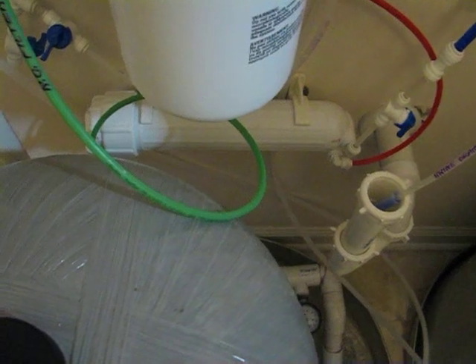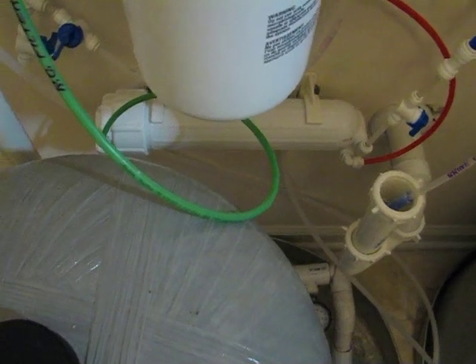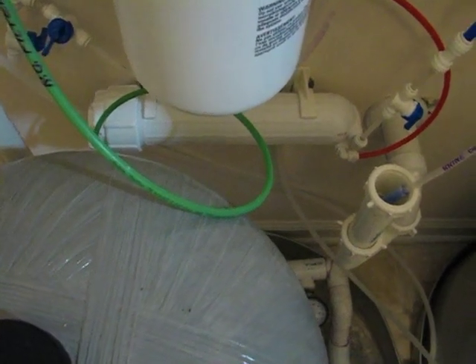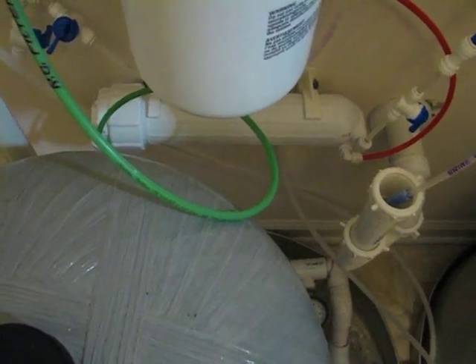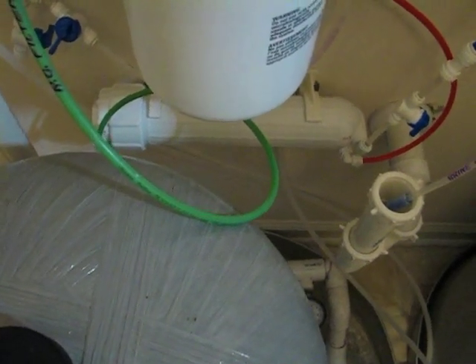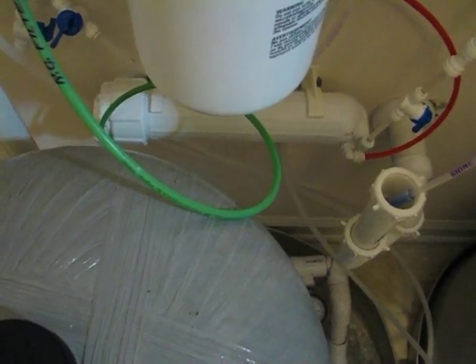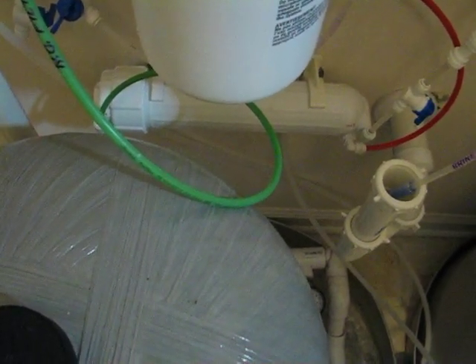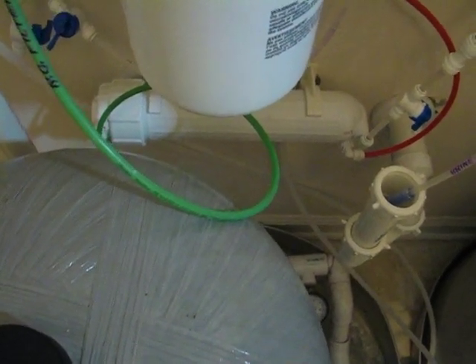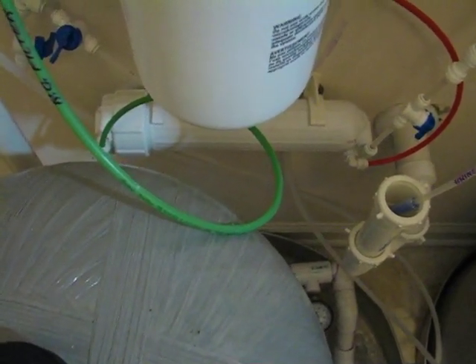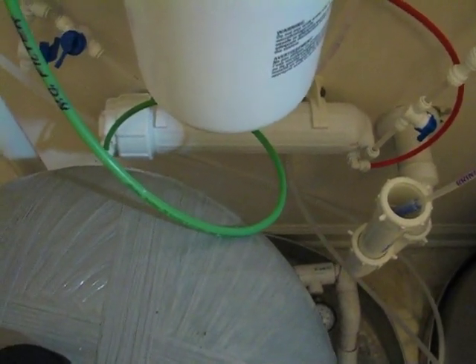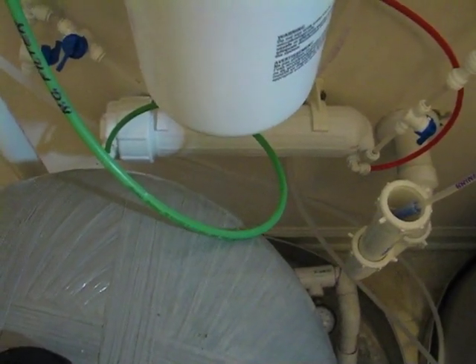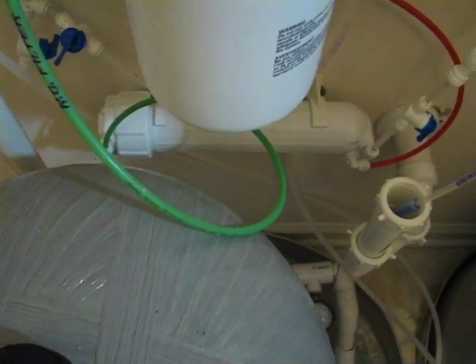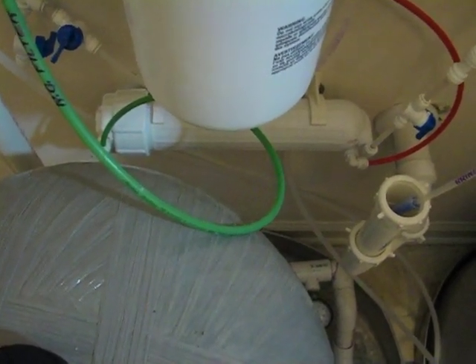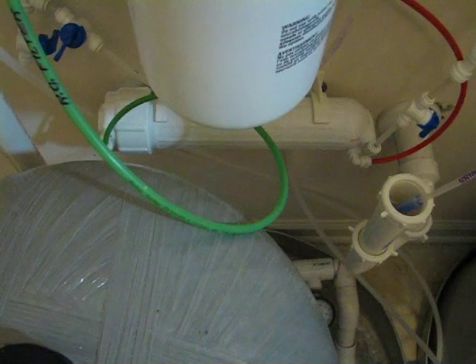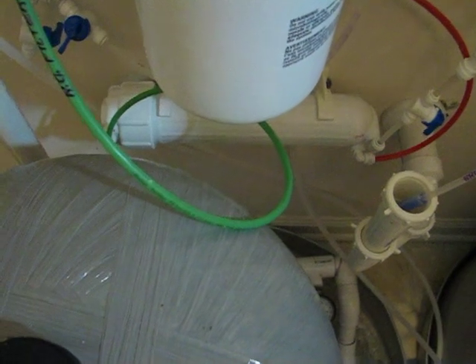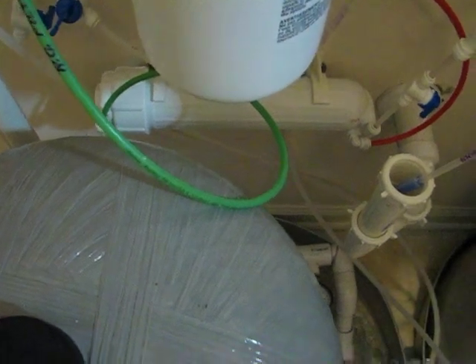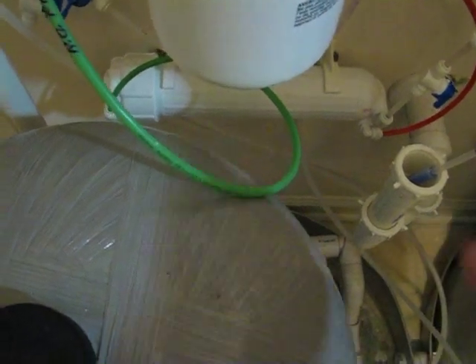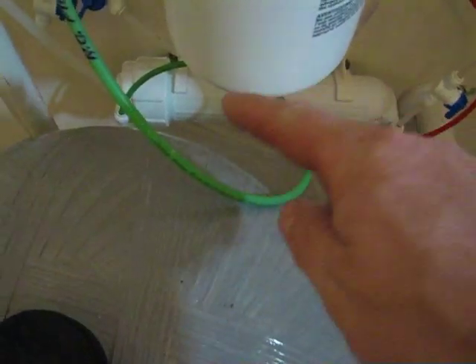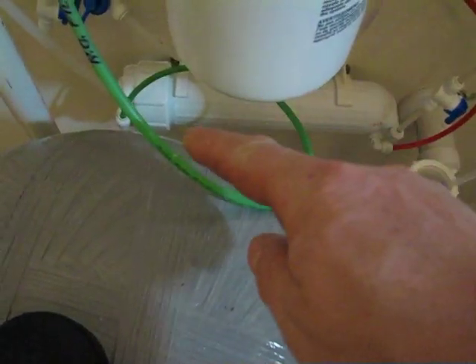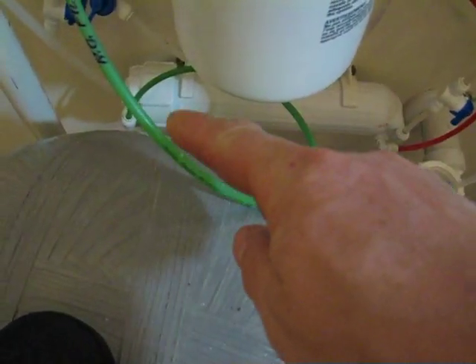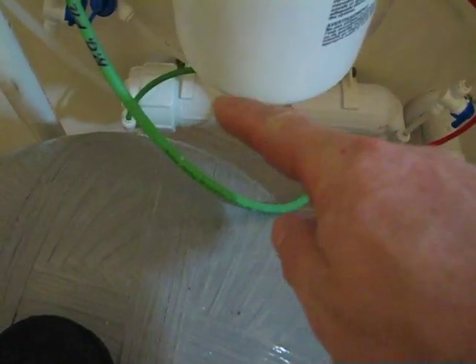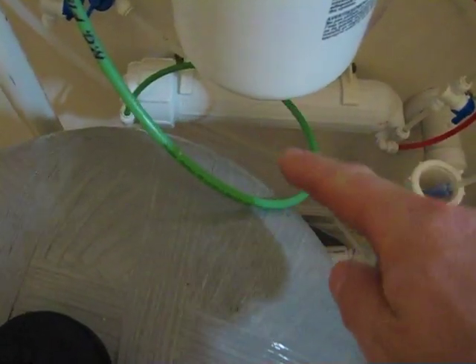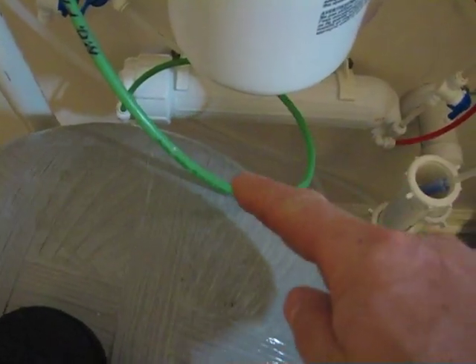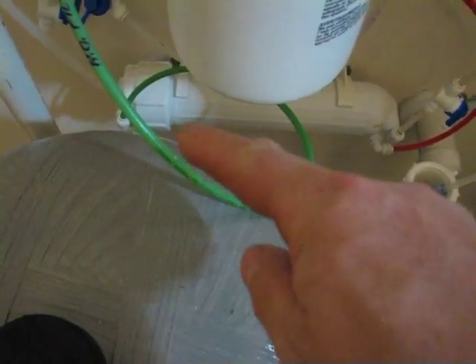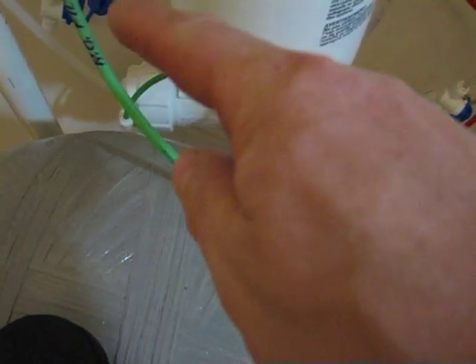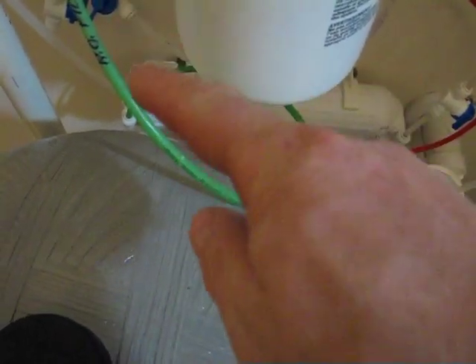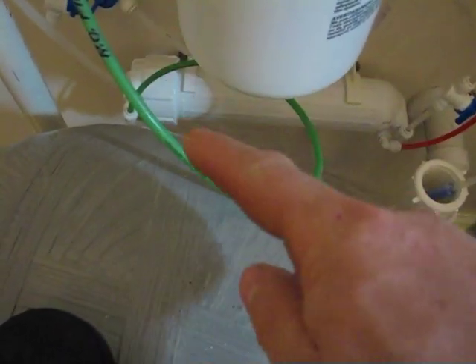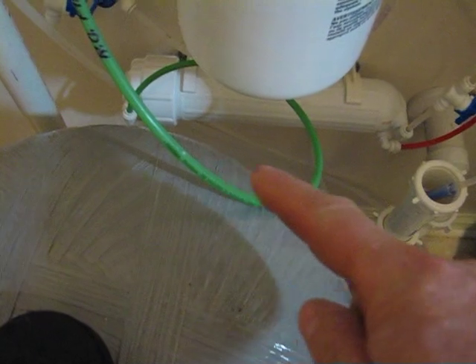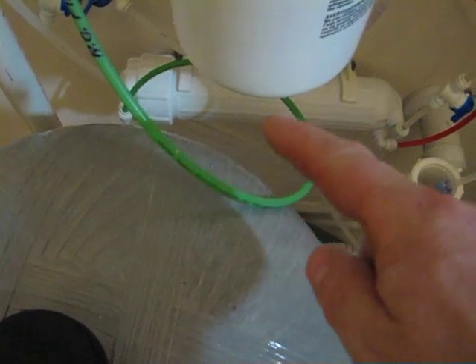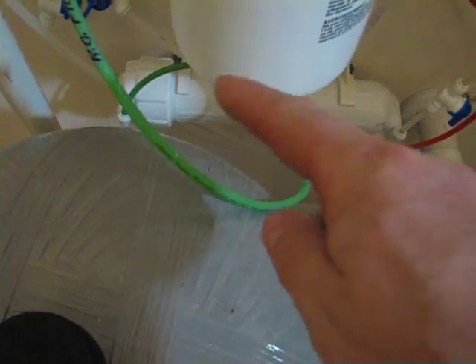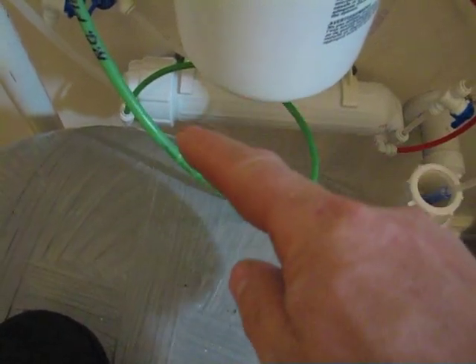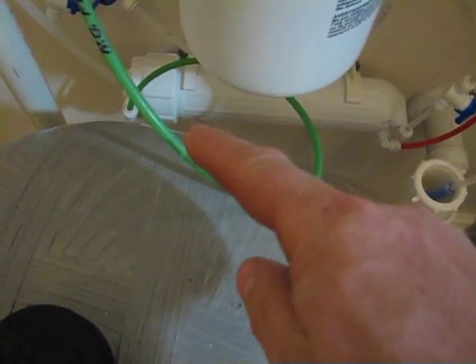The RO membrane is in that canister there, and the canister has three ports. We have a green that goes in this side — this is the water in.